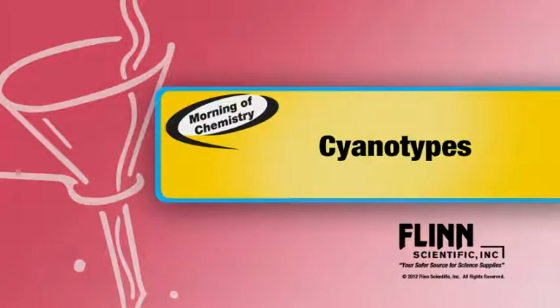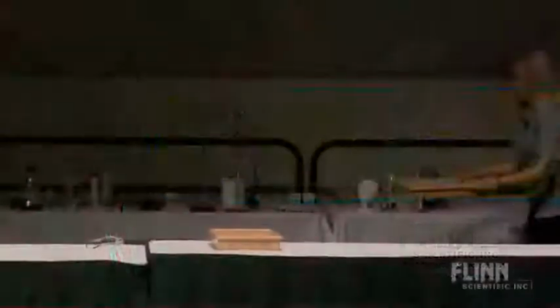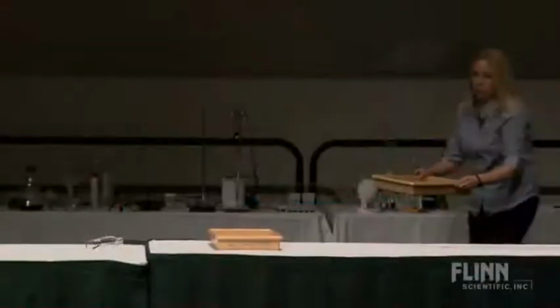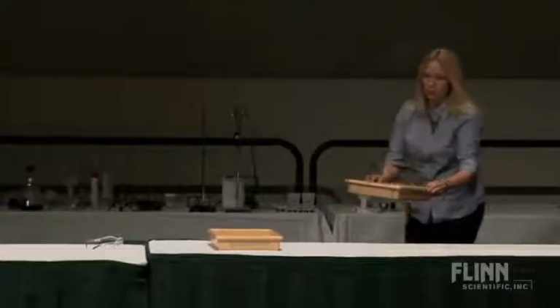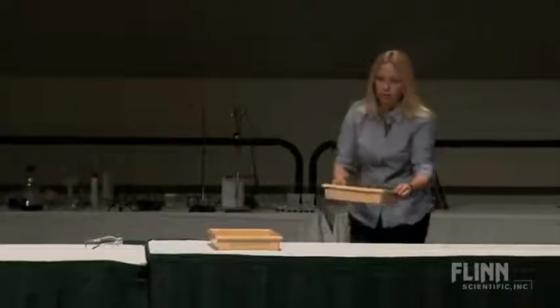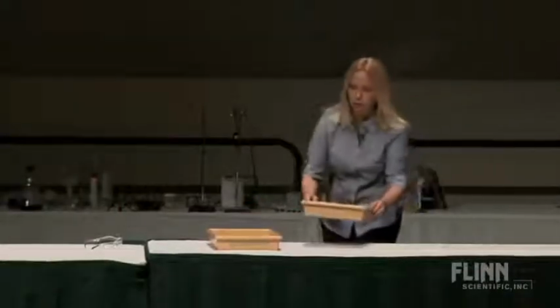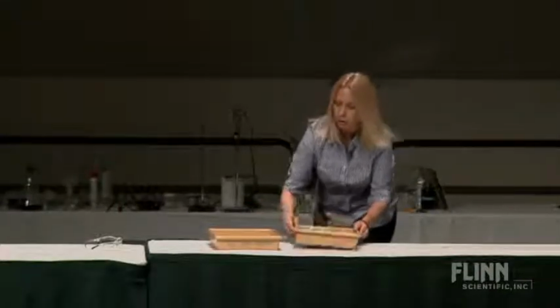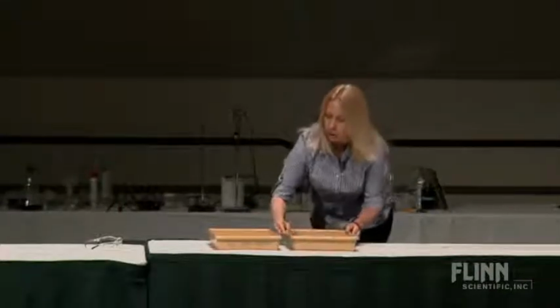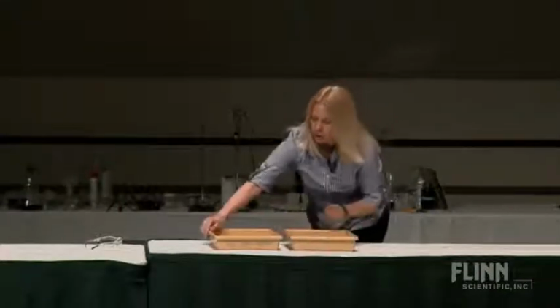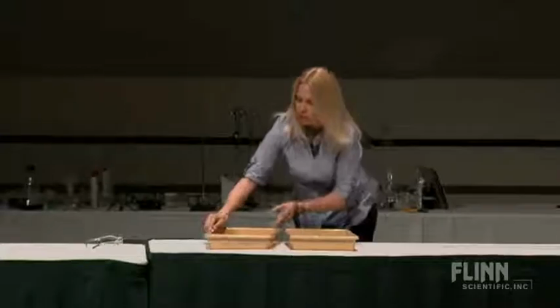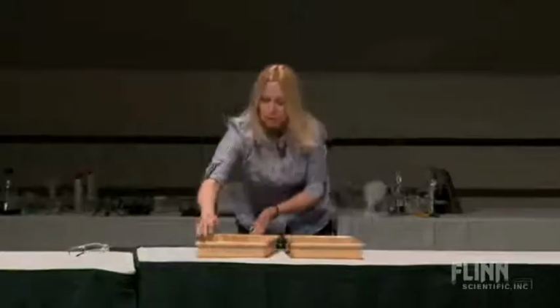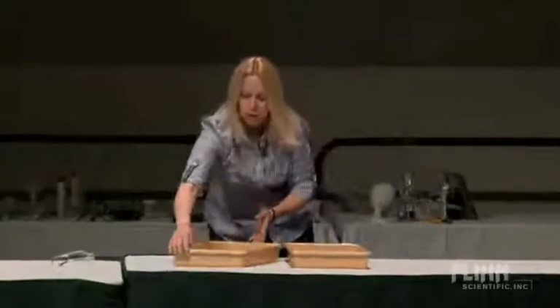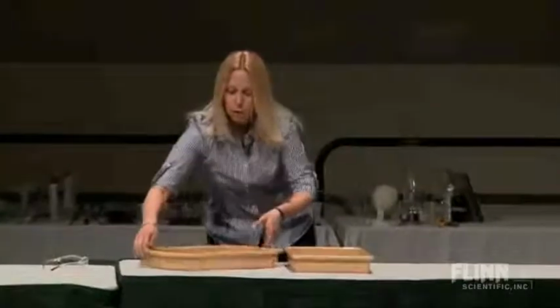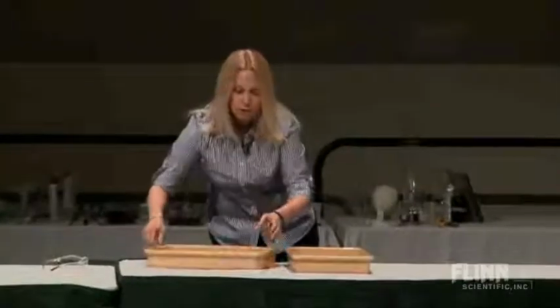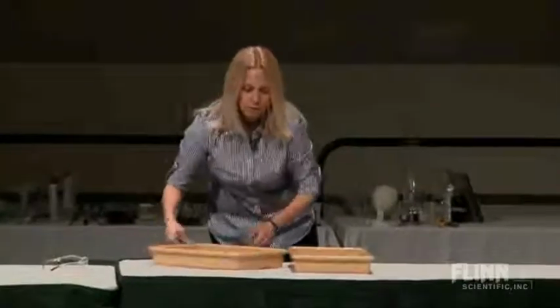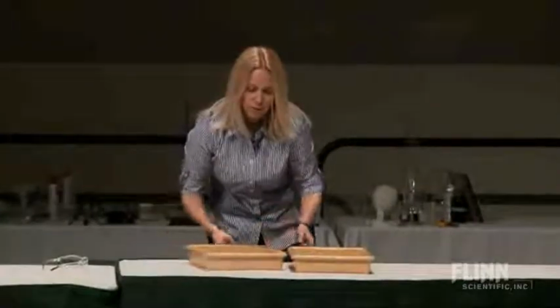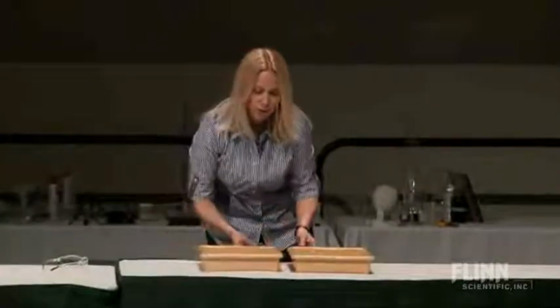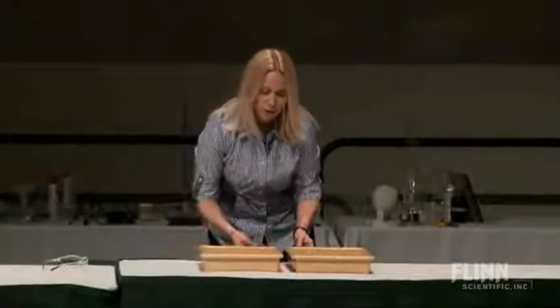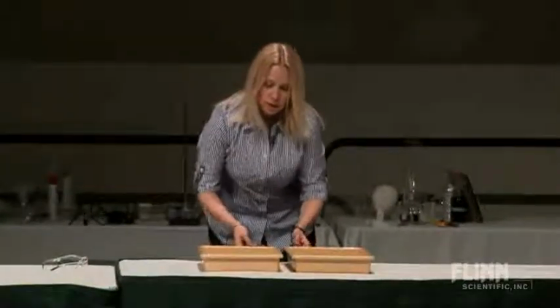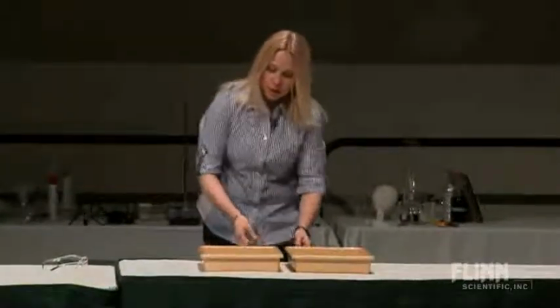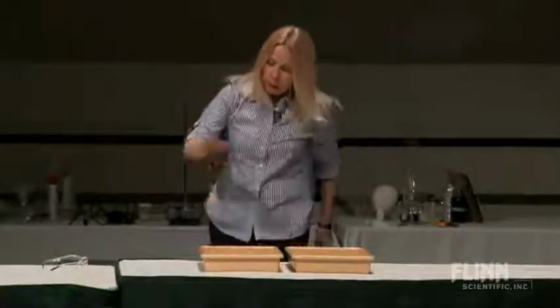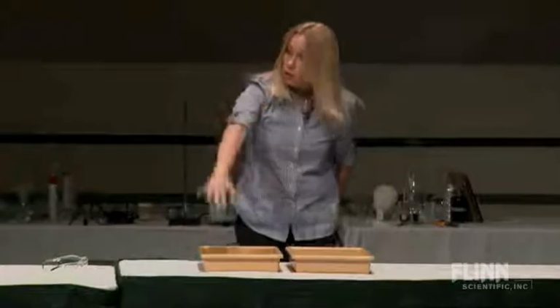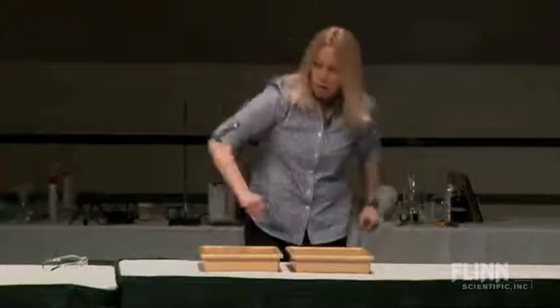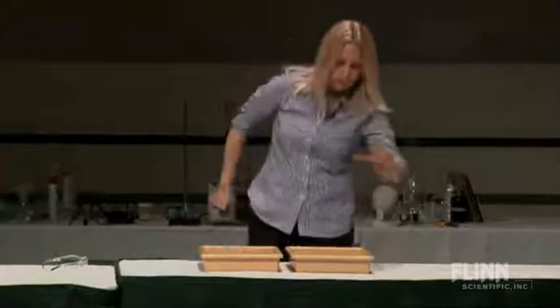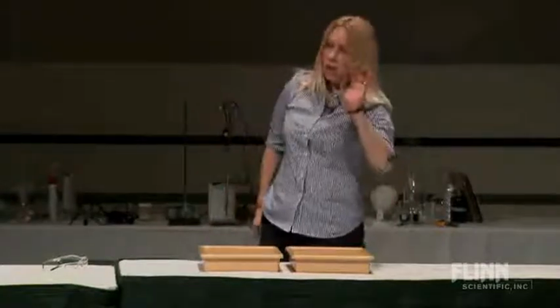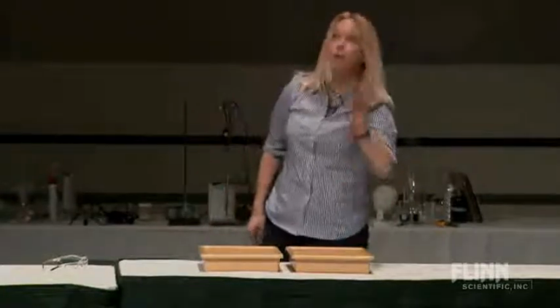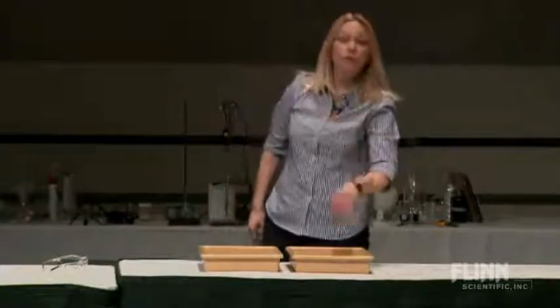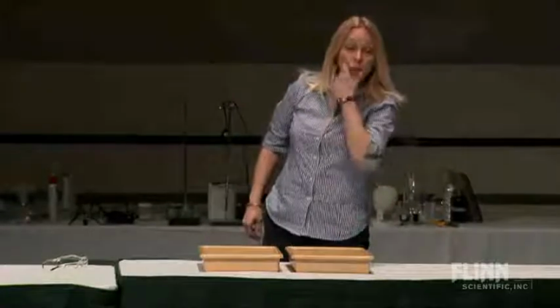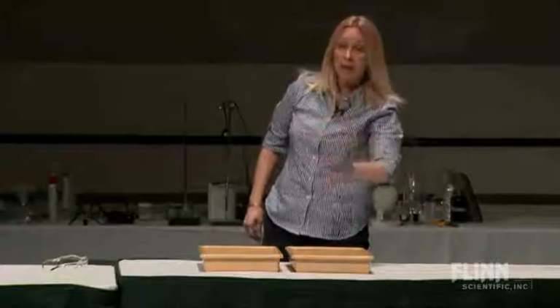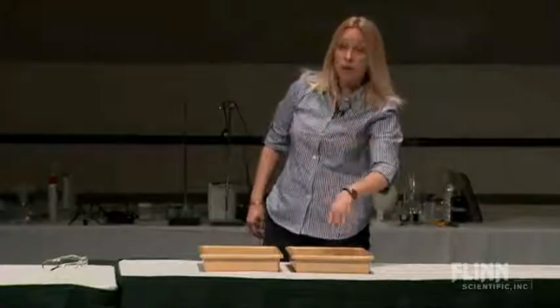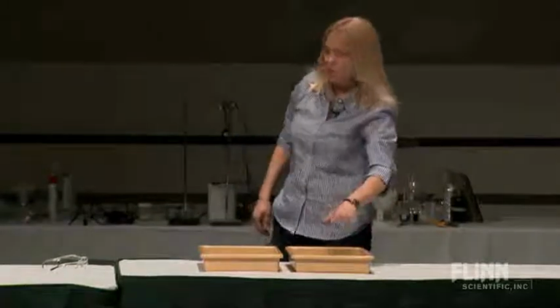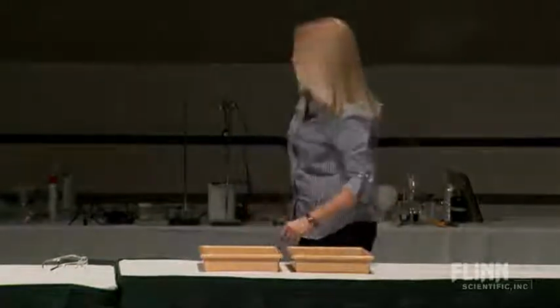I actually am probably more of a frustrated artist than I am a chemist. These are not well plates — you can tell I got them out of my lab. What I have up here is regular water and 3% peroxide diluted to about 75%.